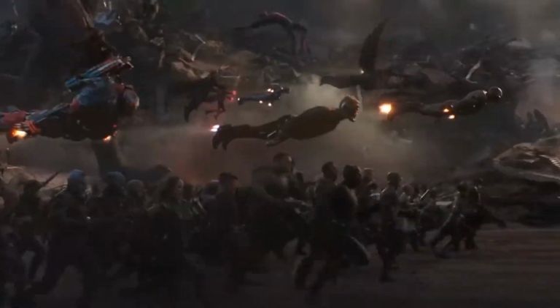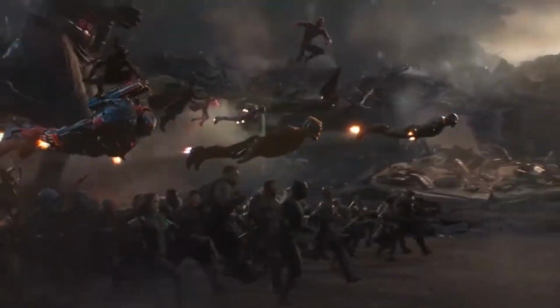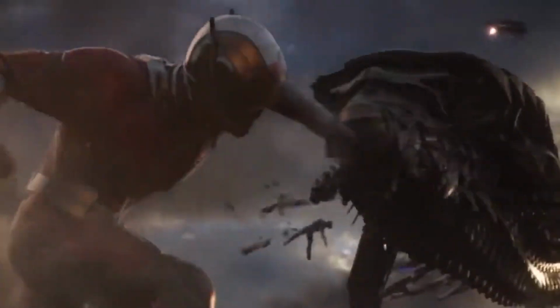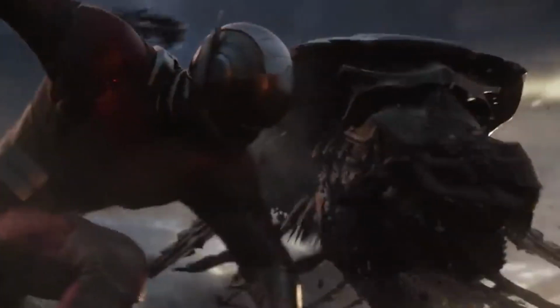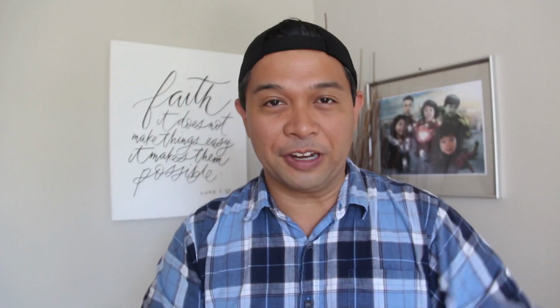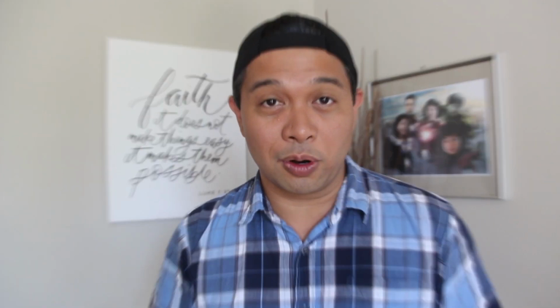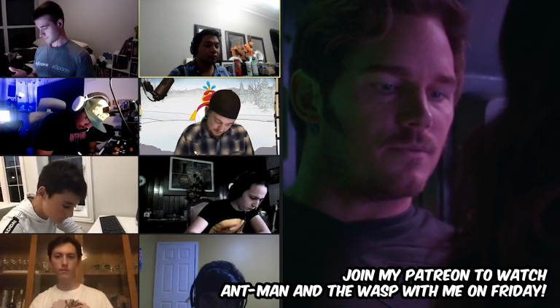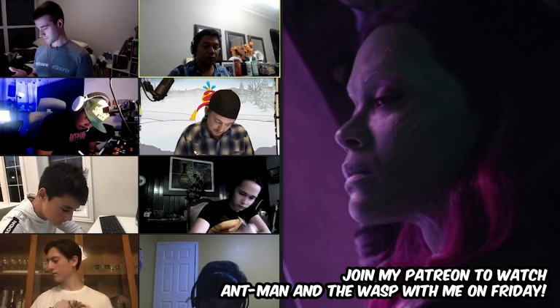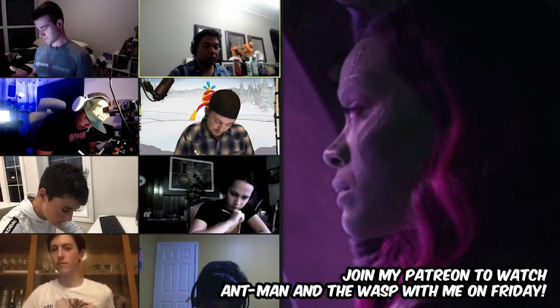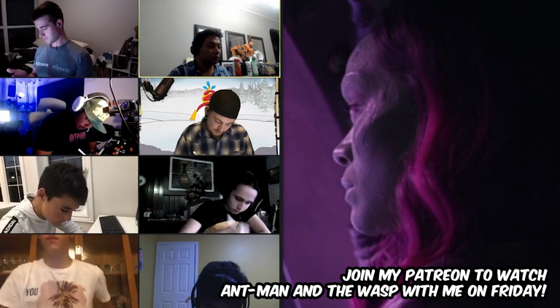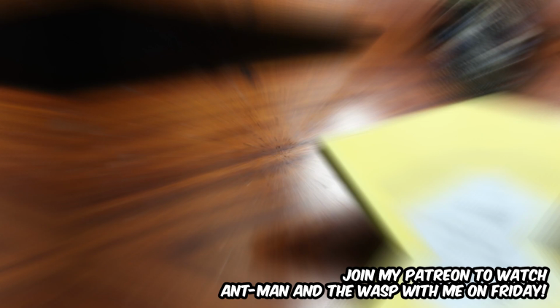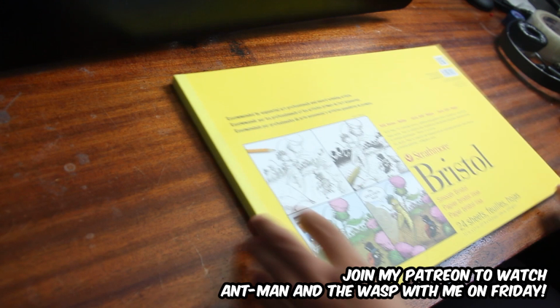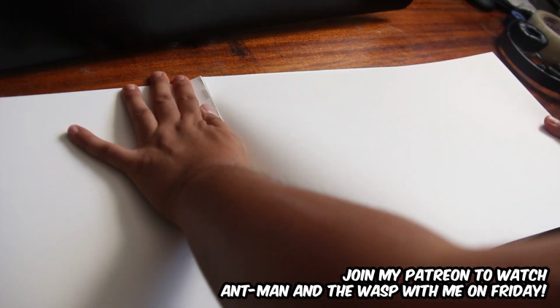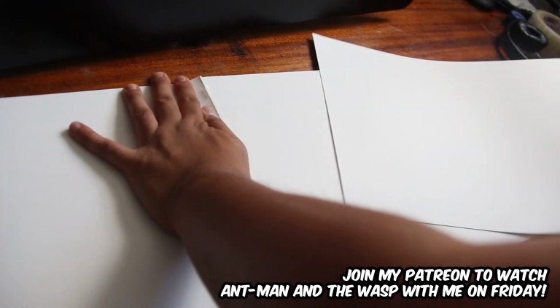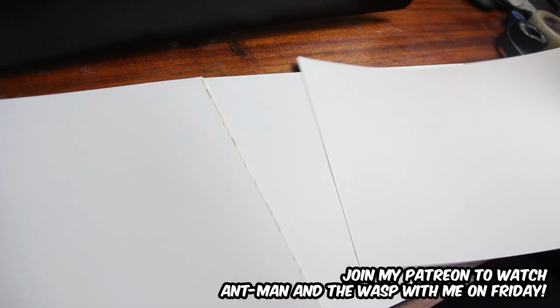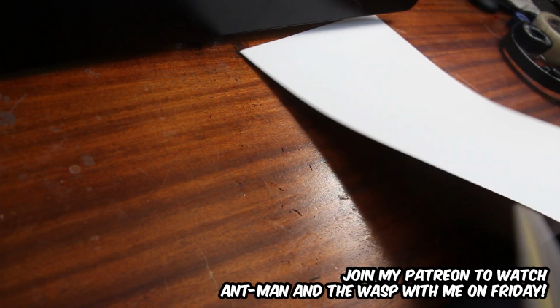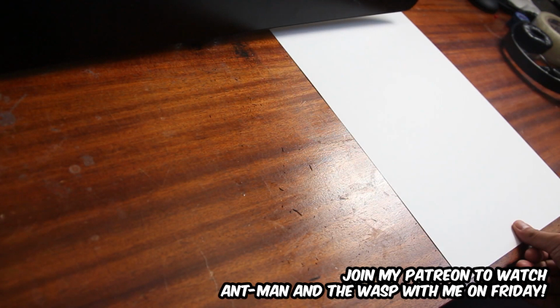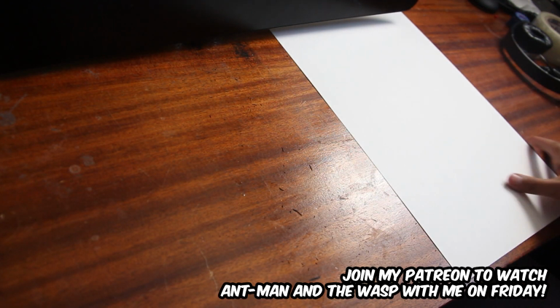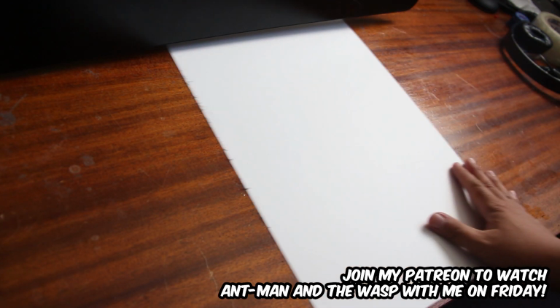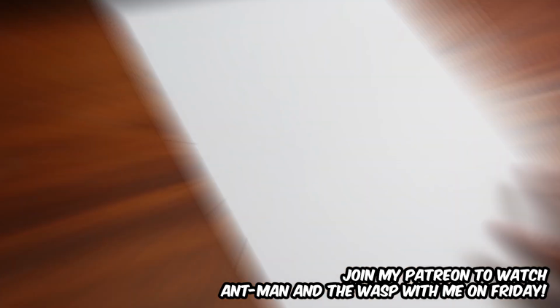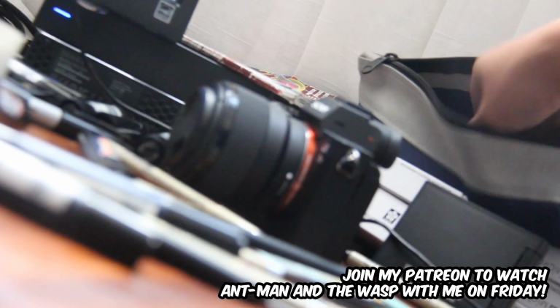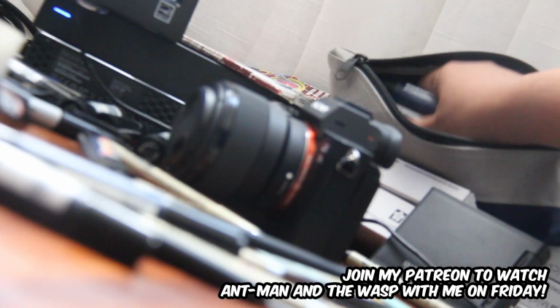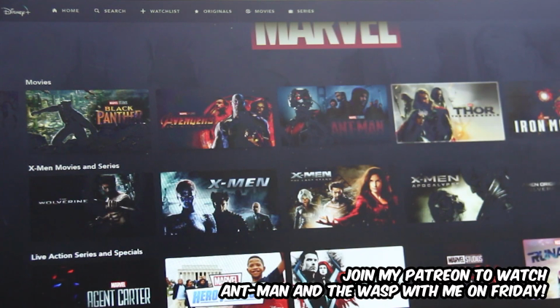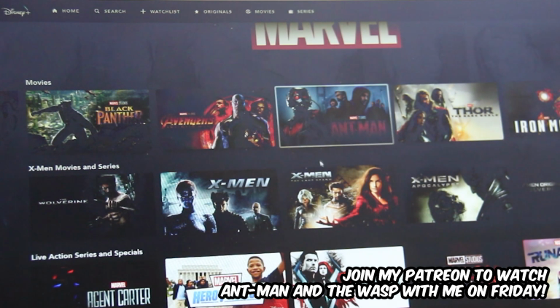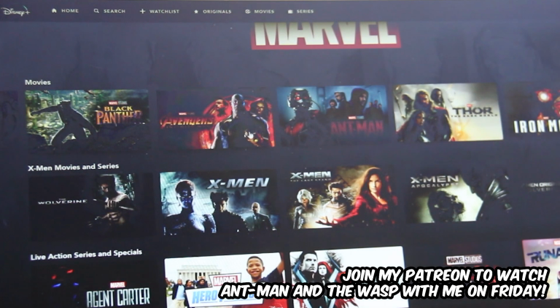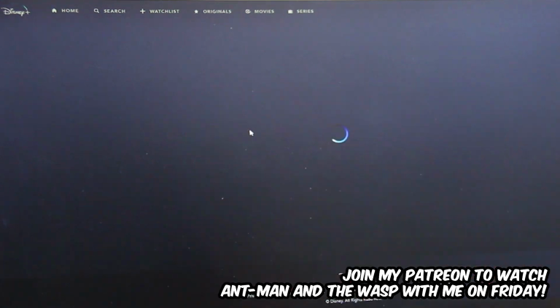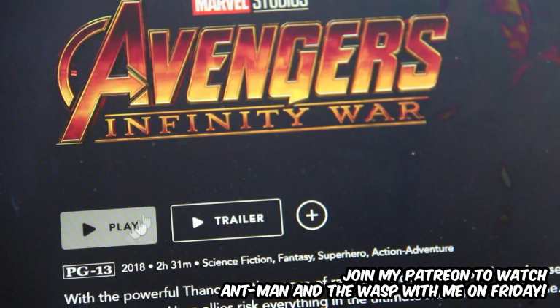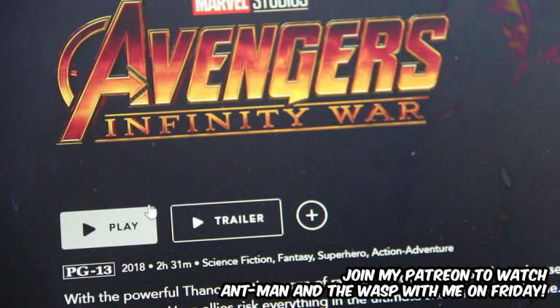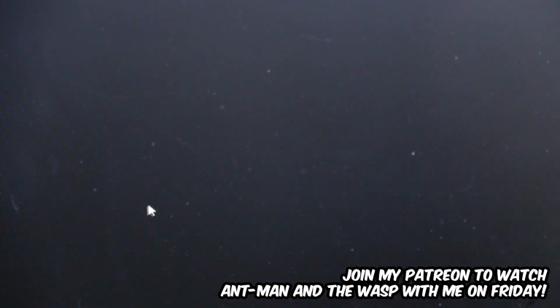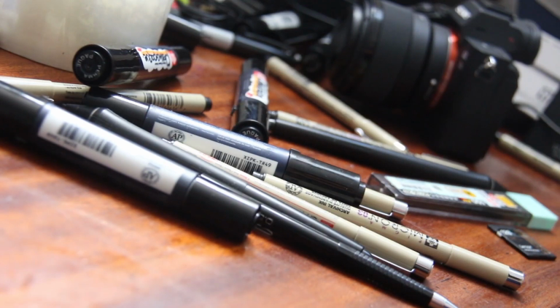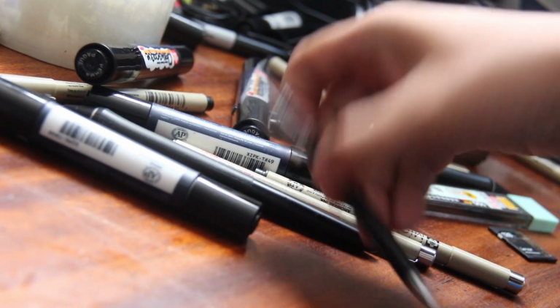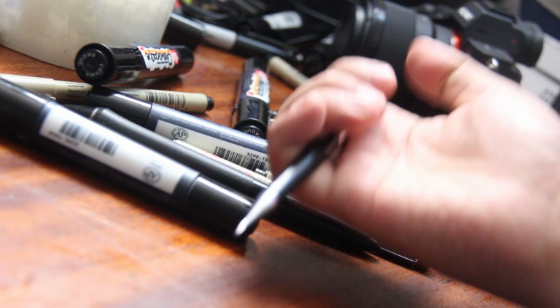But it all starts with Infinity War. To get ready for it, my patrons and I revisited Avengers Infinity War, and I got inspired. While watching it with my patrons, I actually went and drew a brand new piece for Infinity War.